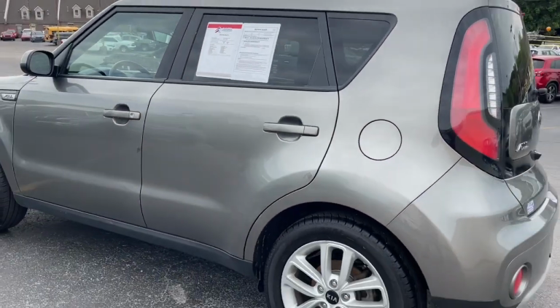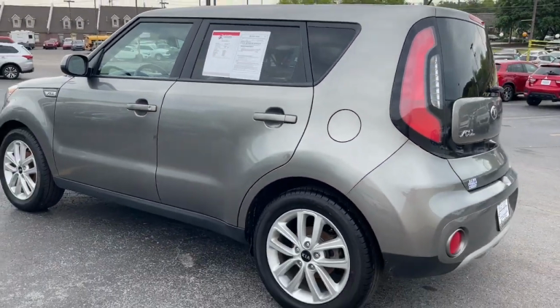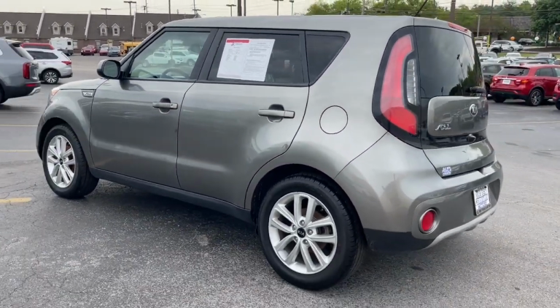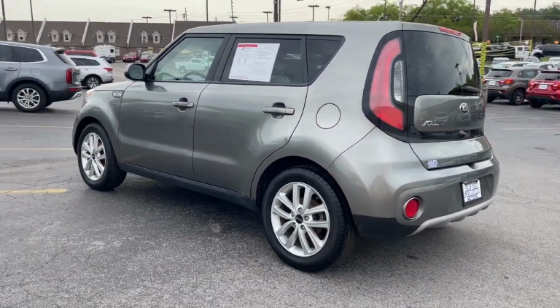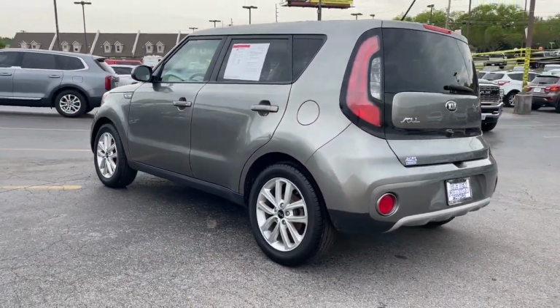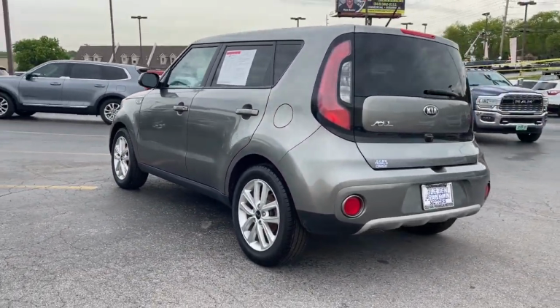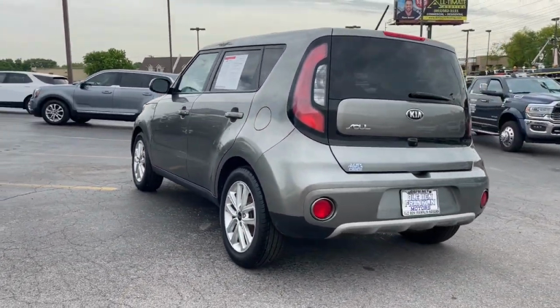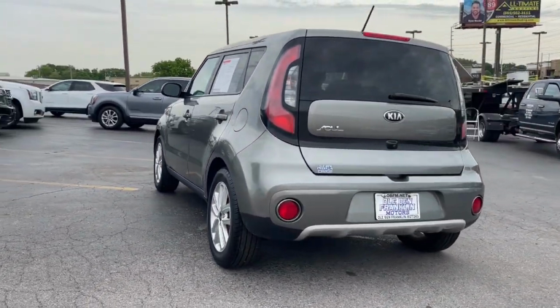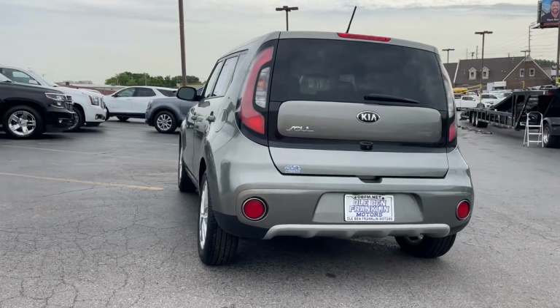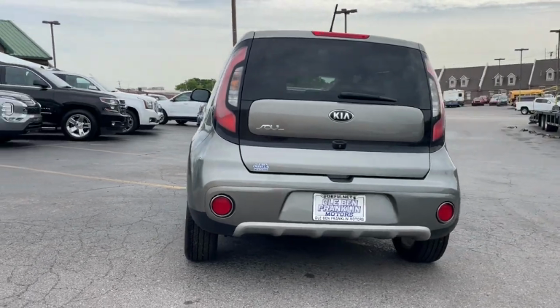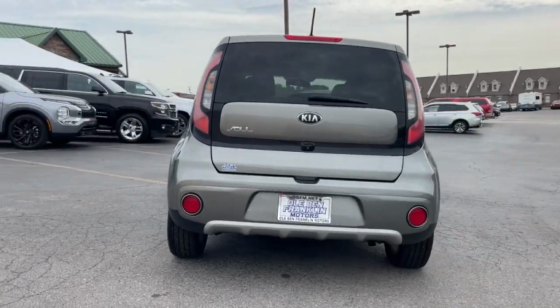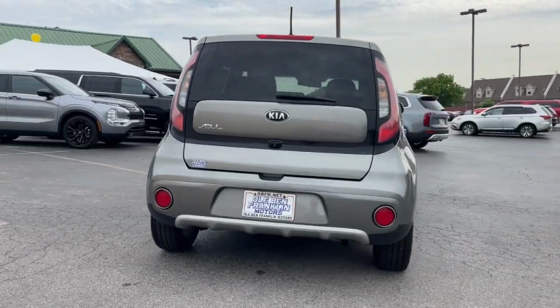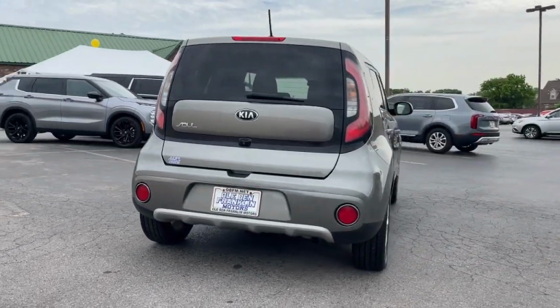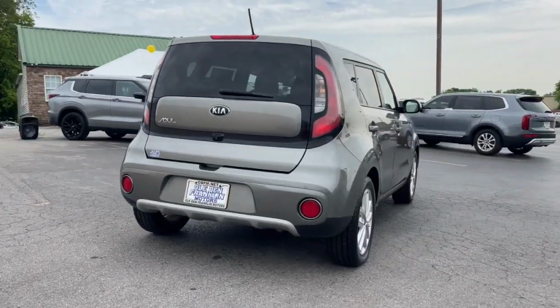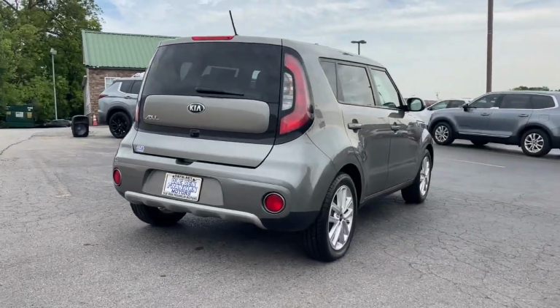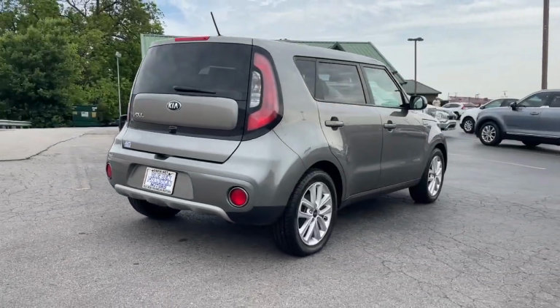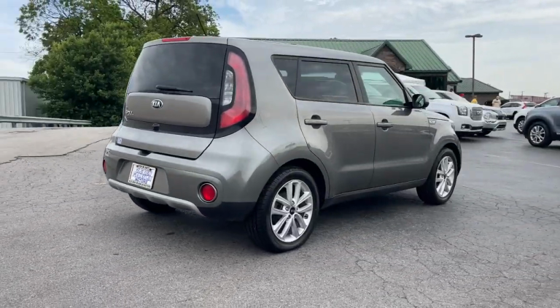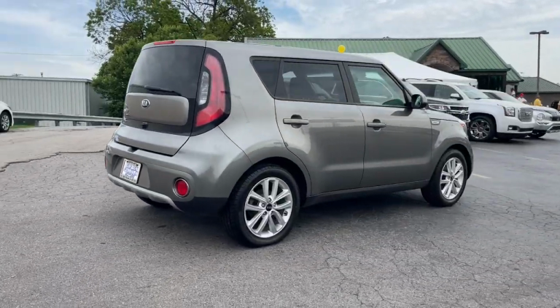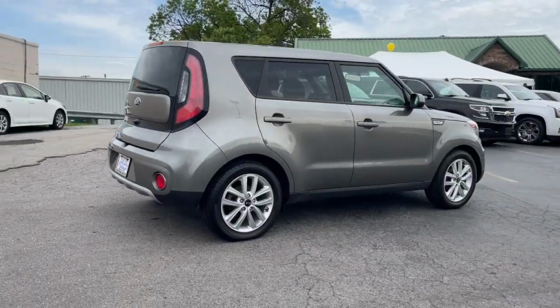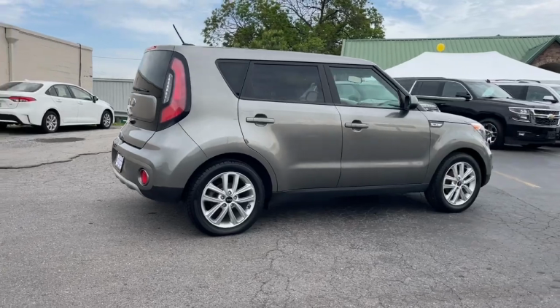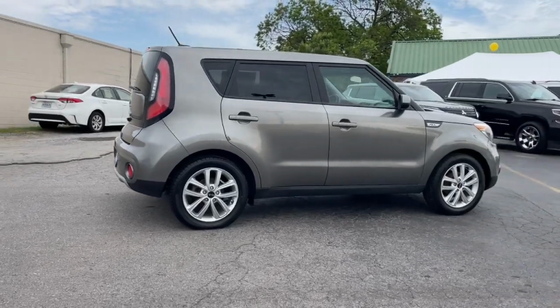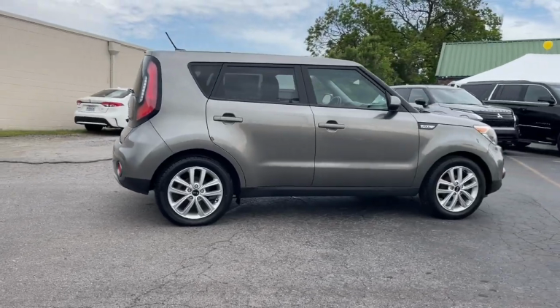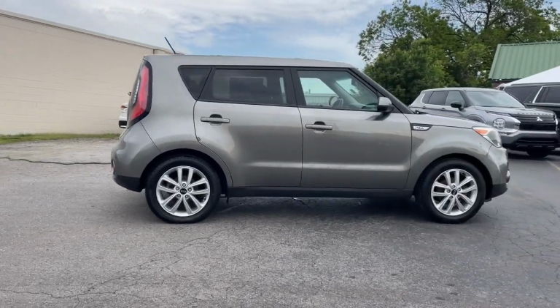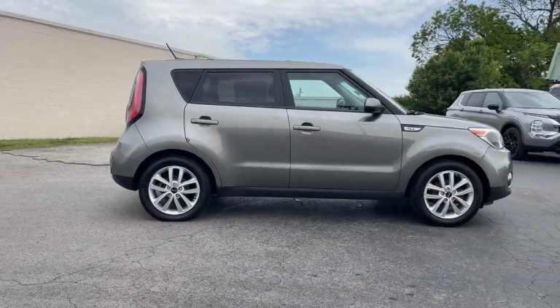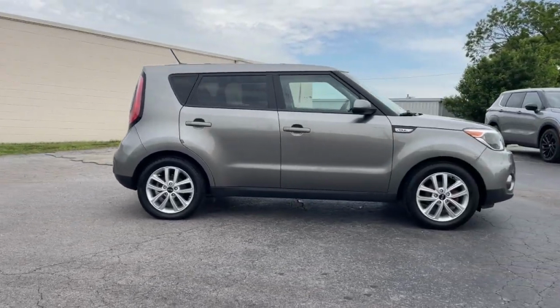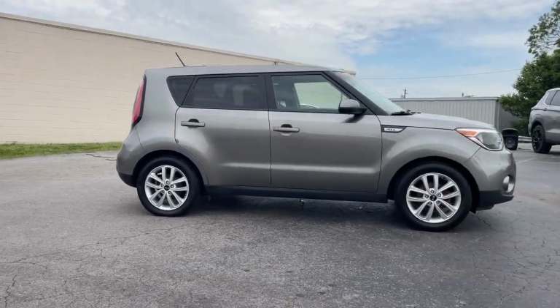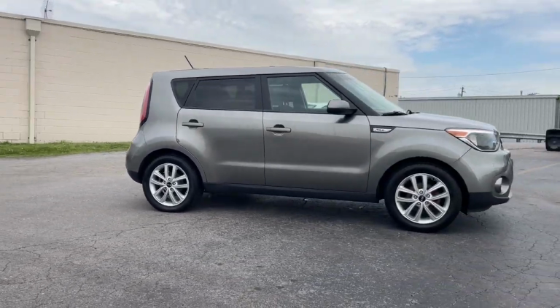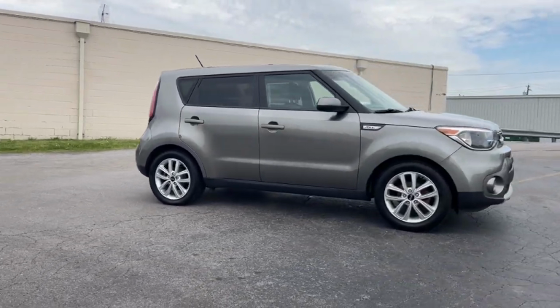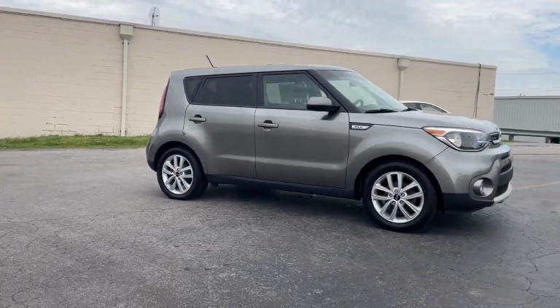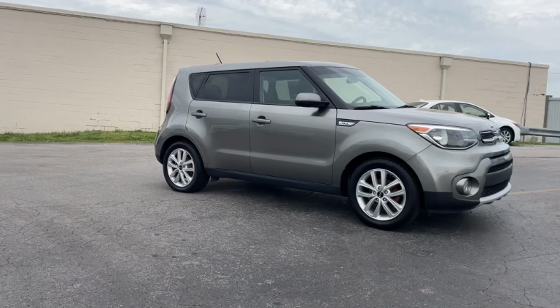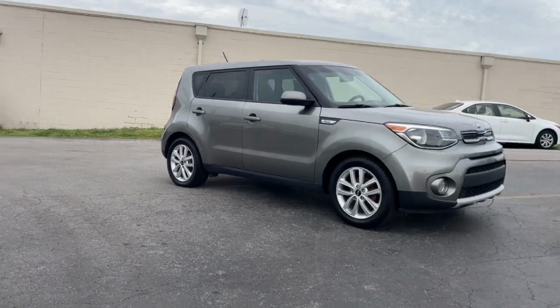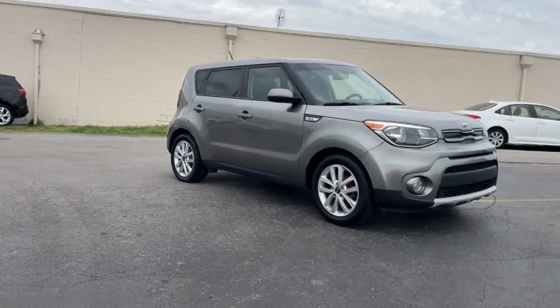Apple CarPlay and/or Android Auto, touchscreen infotainment system, keyless entry, backup camera, satellite radio, four-cylinder engine, fog lamps, Bluetooth connection, aluminum wheels, electronic stability control.